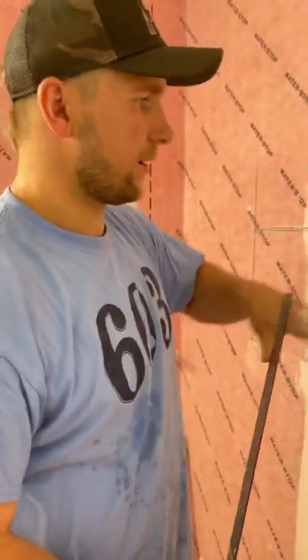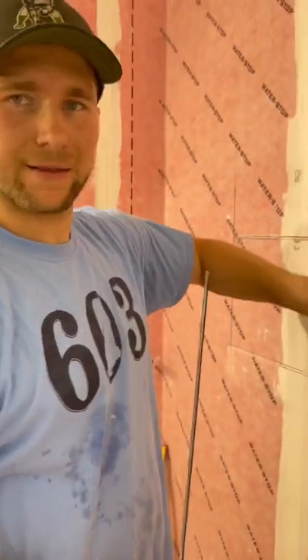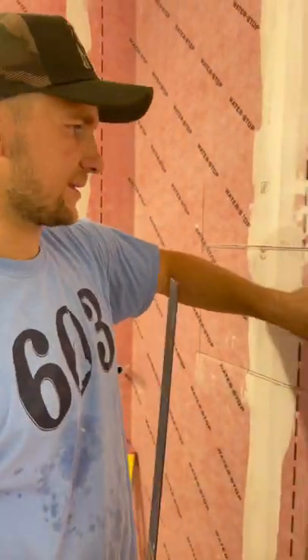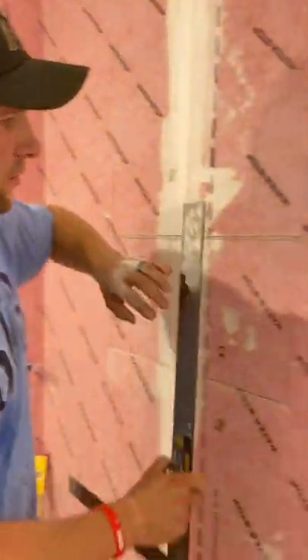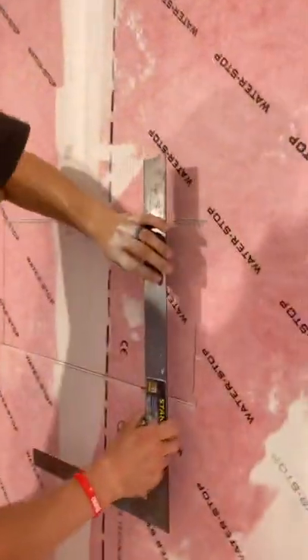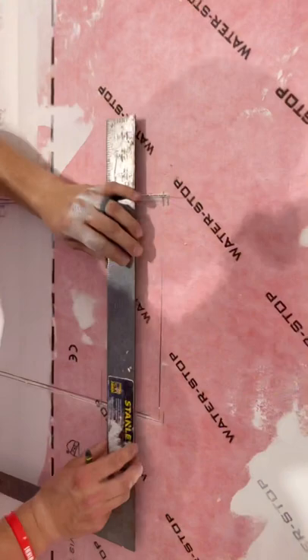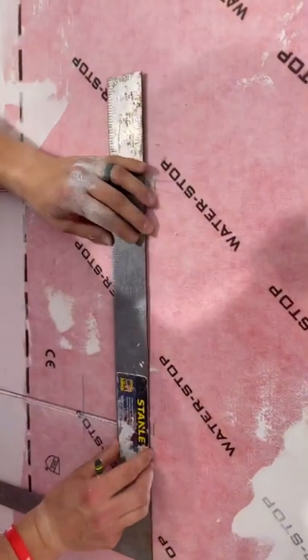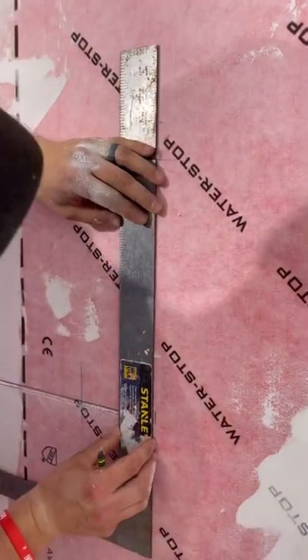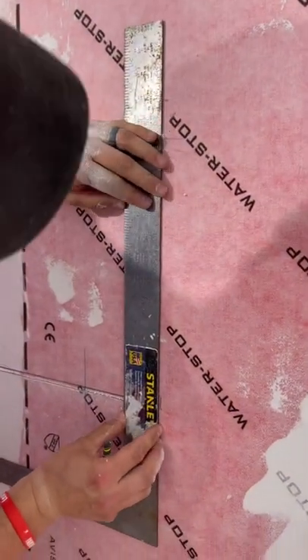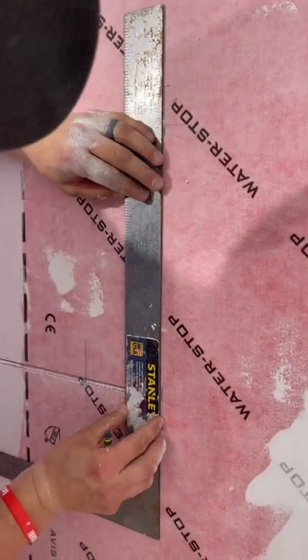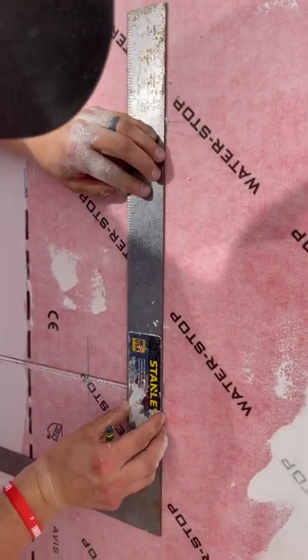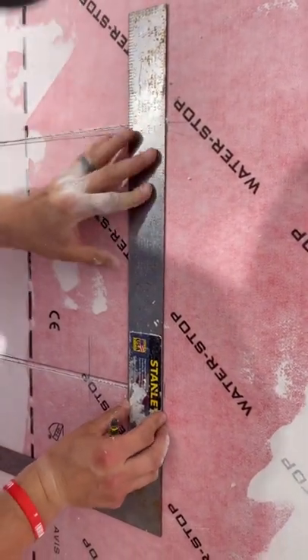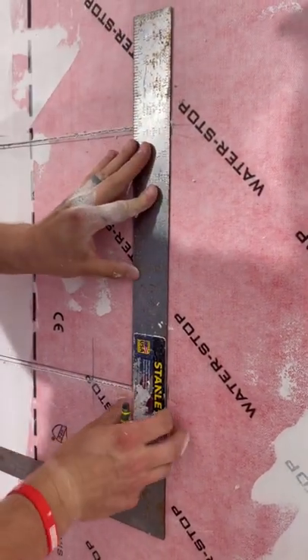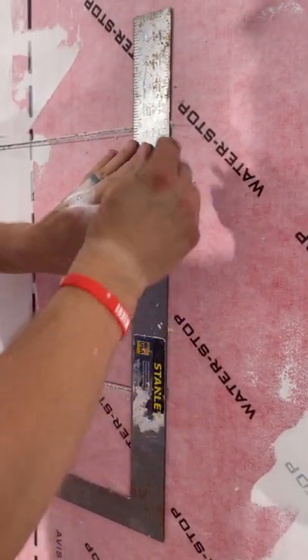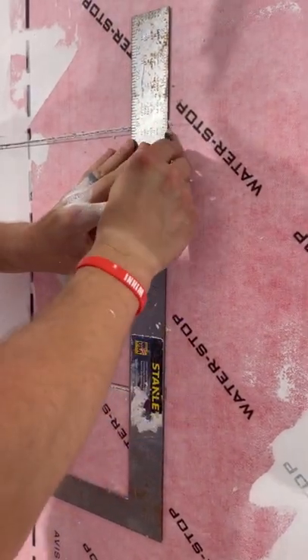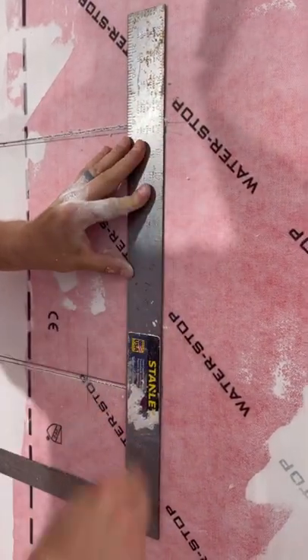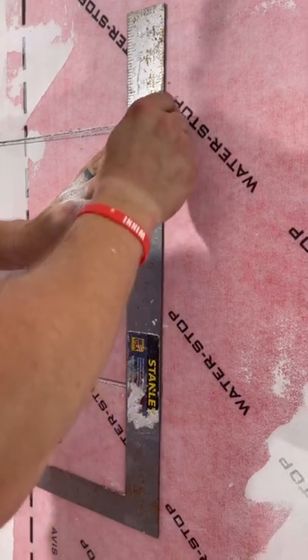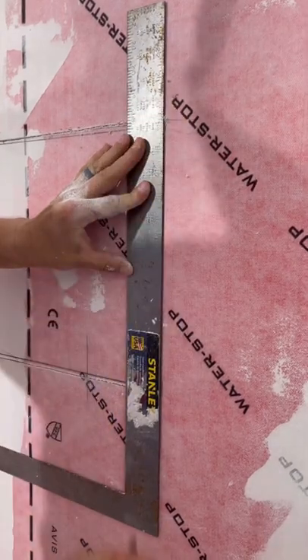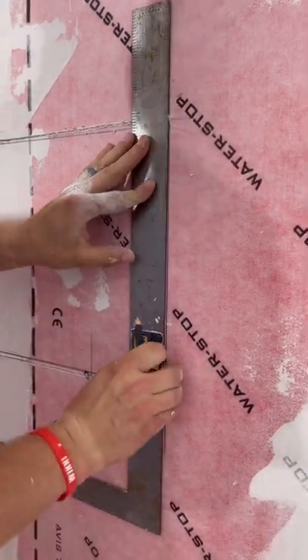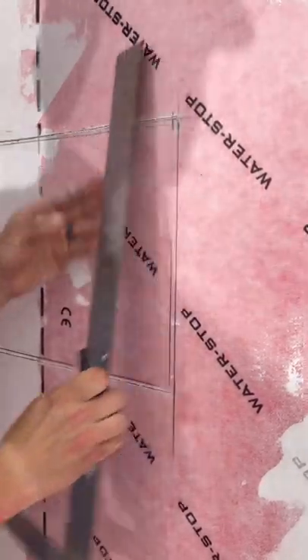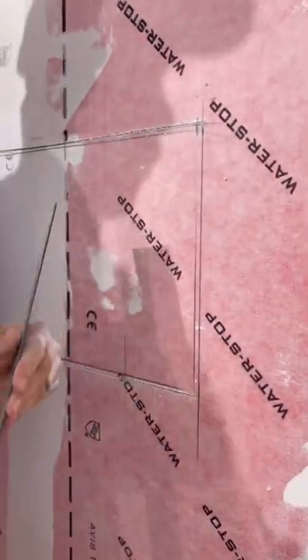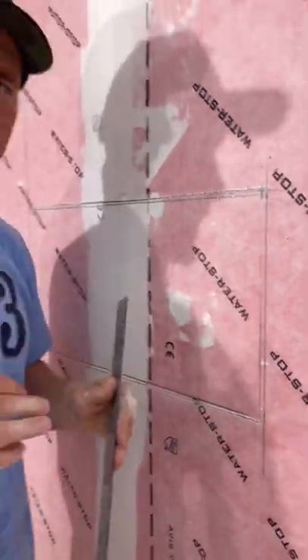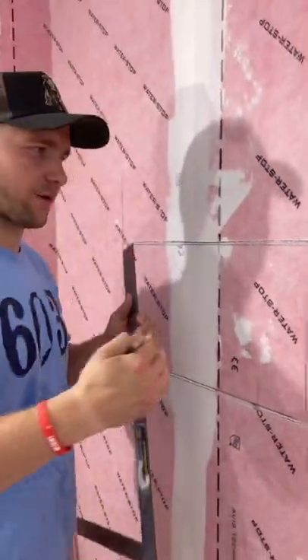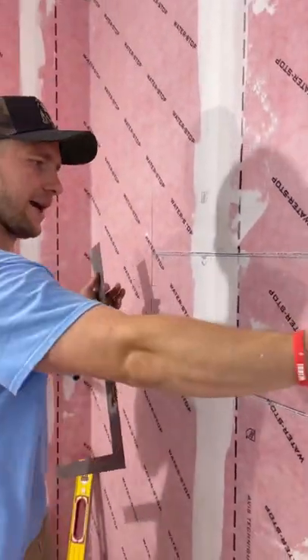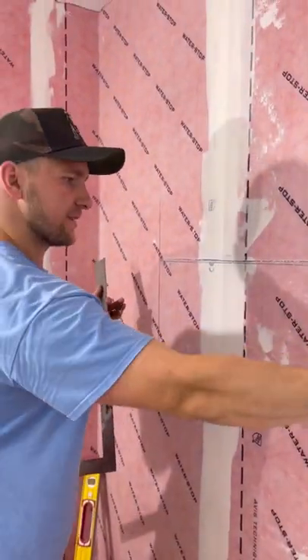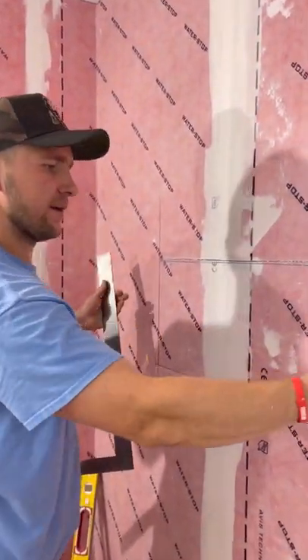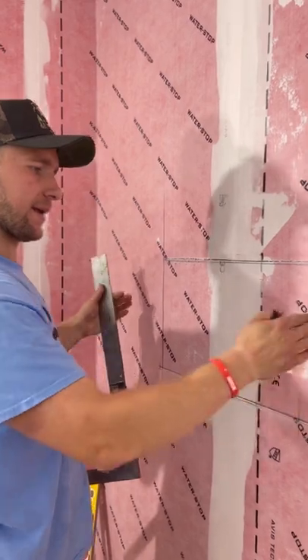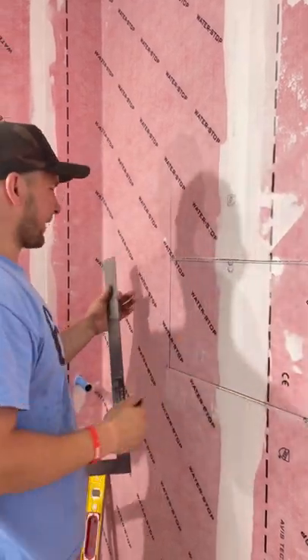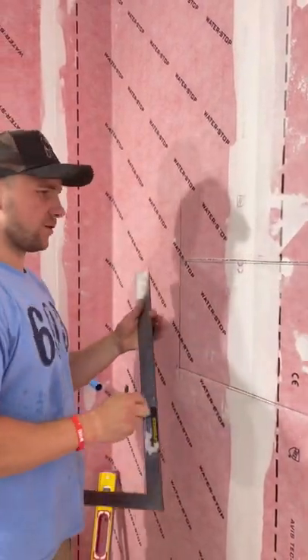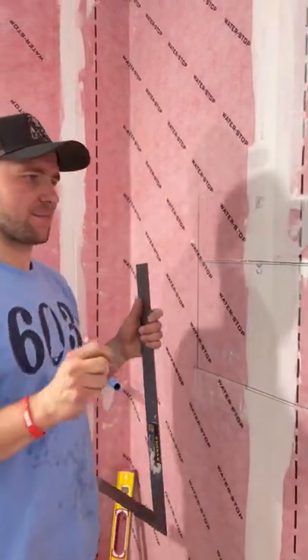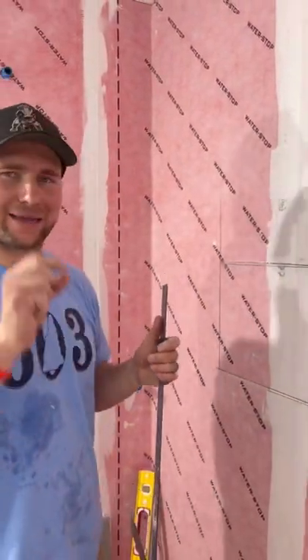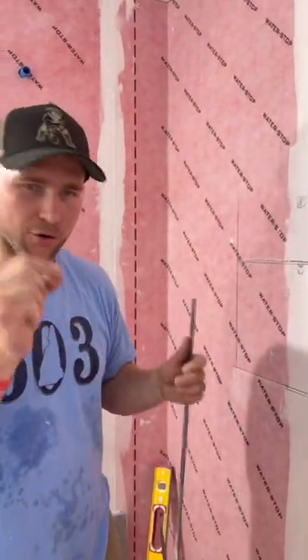On this side I'm also going to give myself about a quarter of an inch of room to make sure I don't mess it up. Basically I'm making it a little bit oversized so the tile from the side can kind of overhang it a little bit, making sure I've got it perfect.